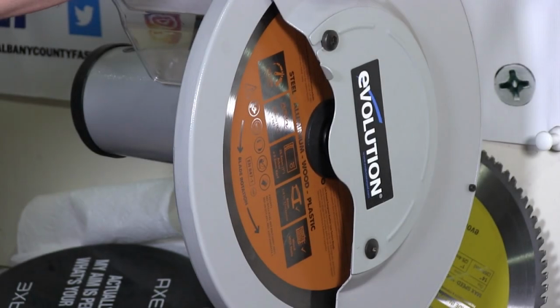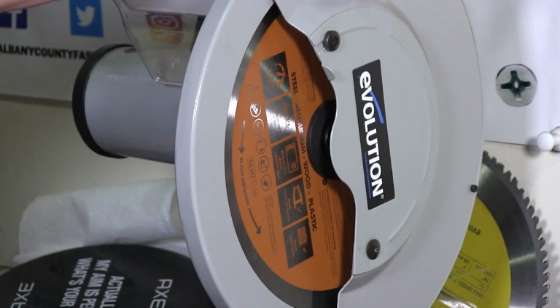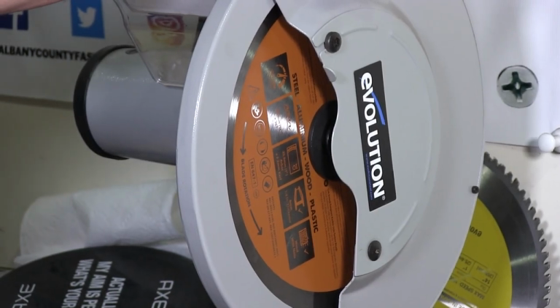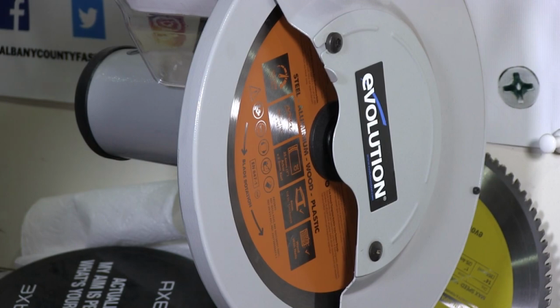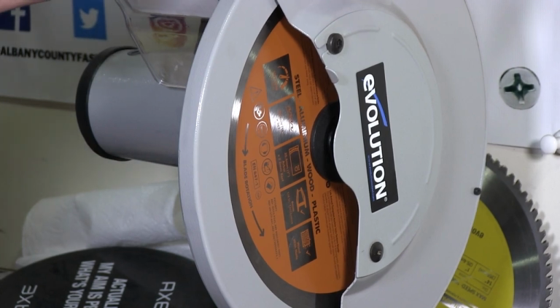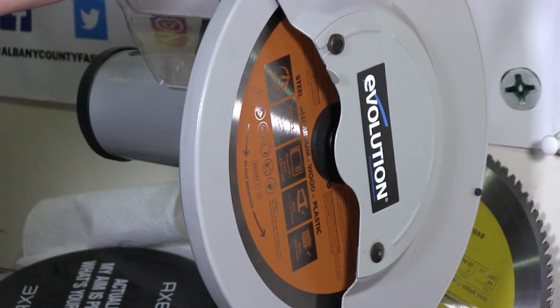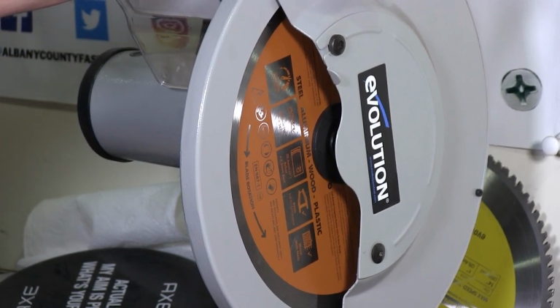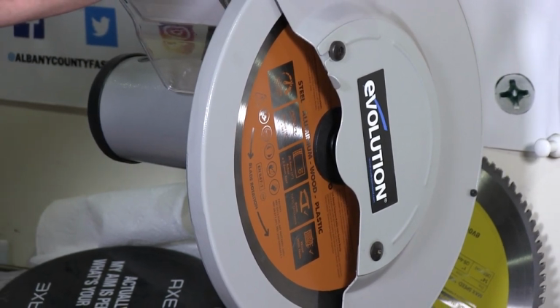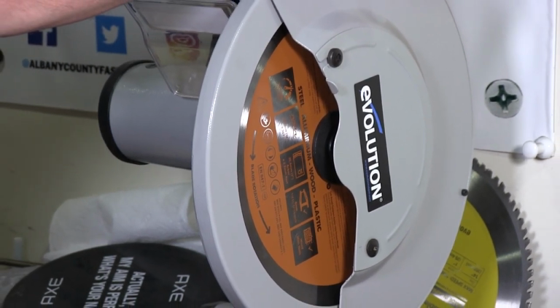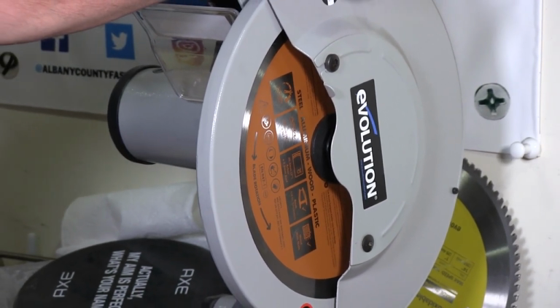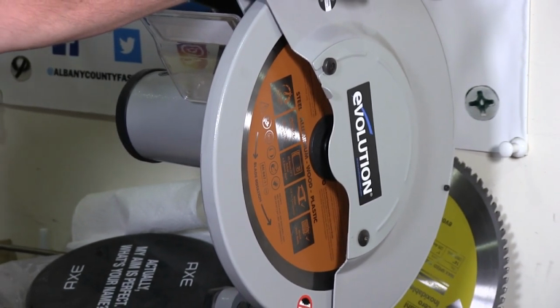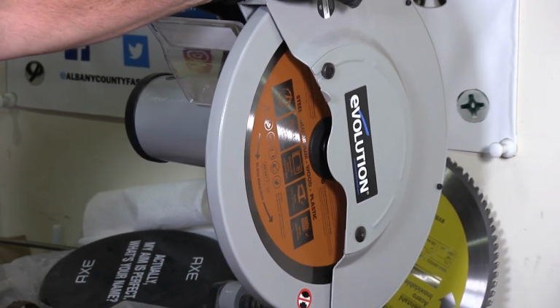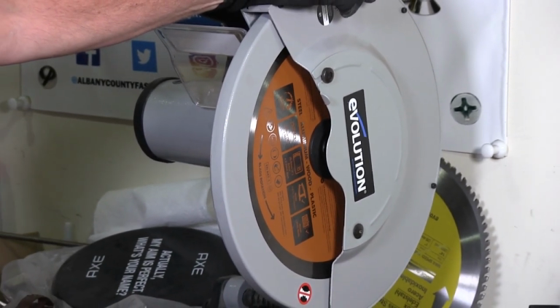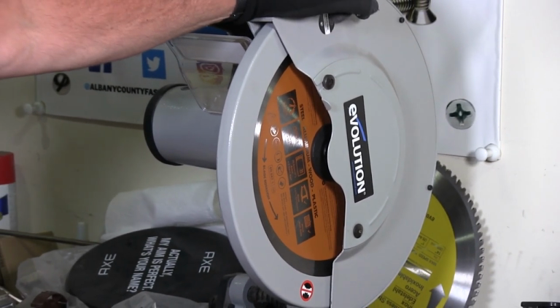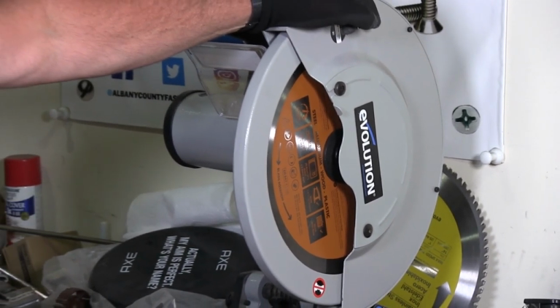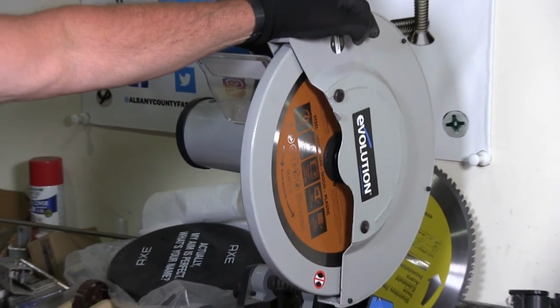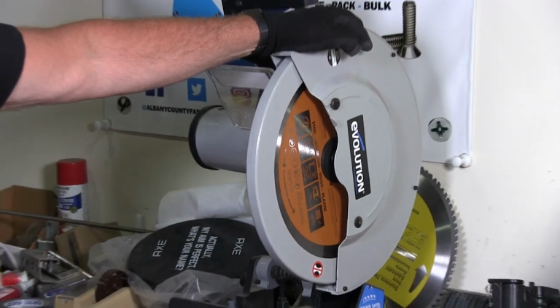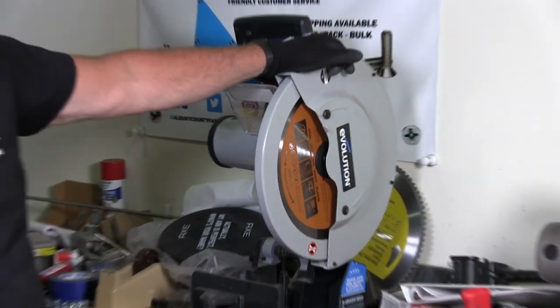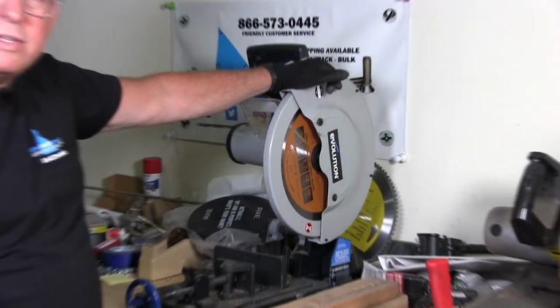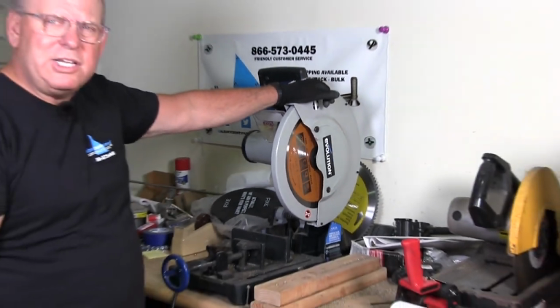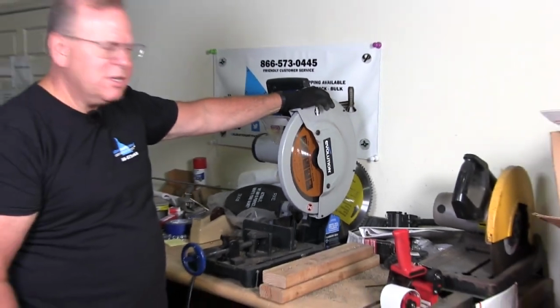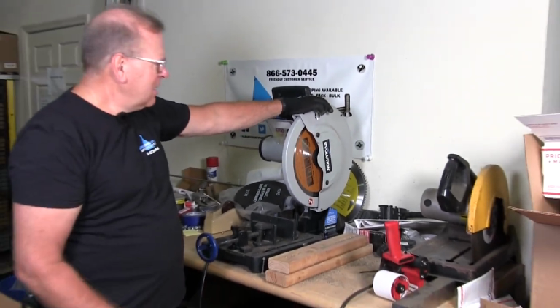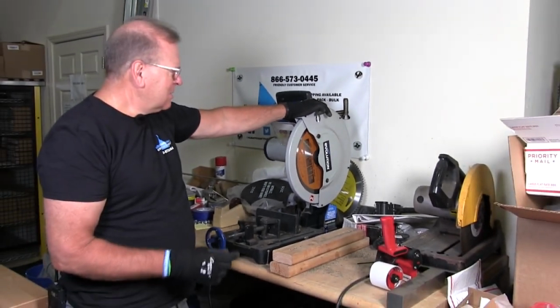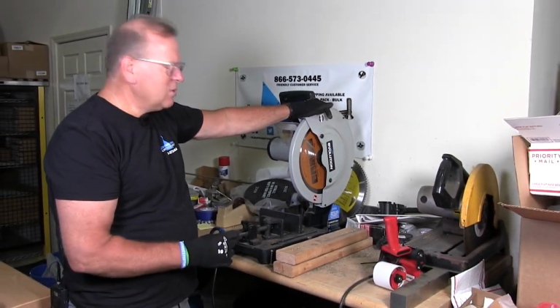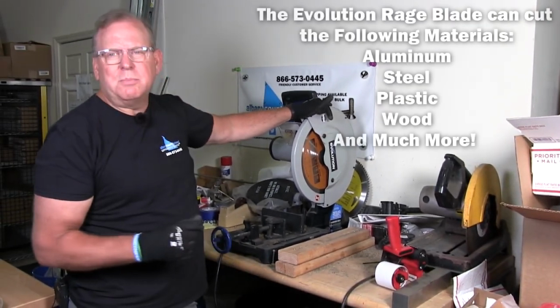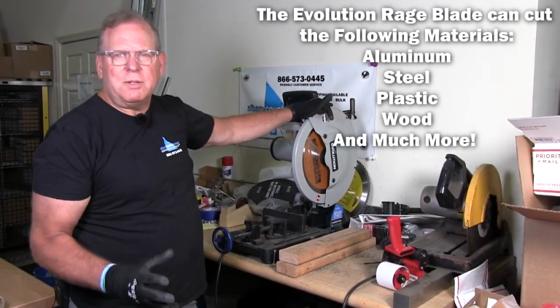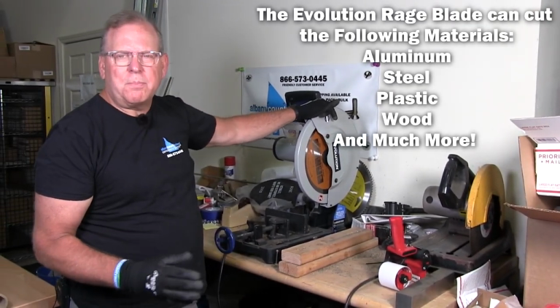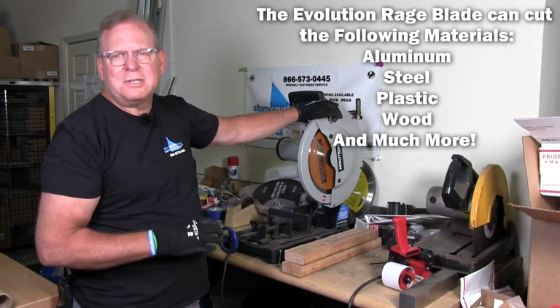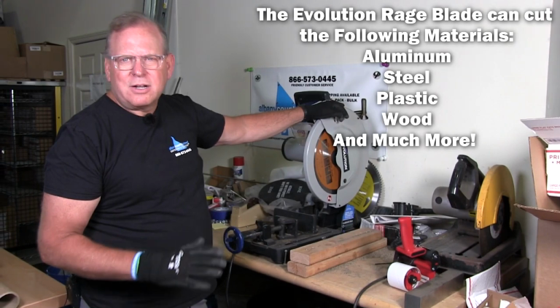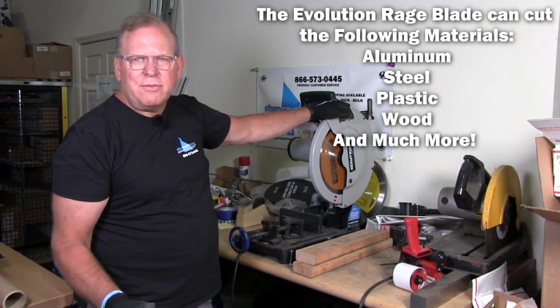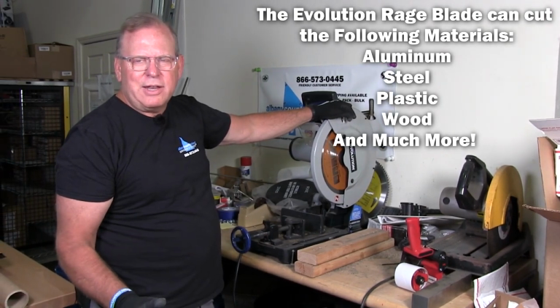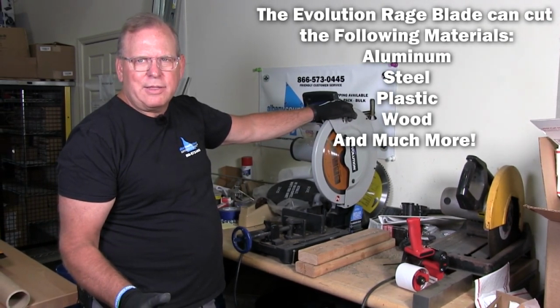Welcome back to Albany County Fasteners Fasteners 101. I'm Bob and today I'm going to demonstrate this Rage Blade 14 inch, supposedly multi-purpose — cut everything and anything.